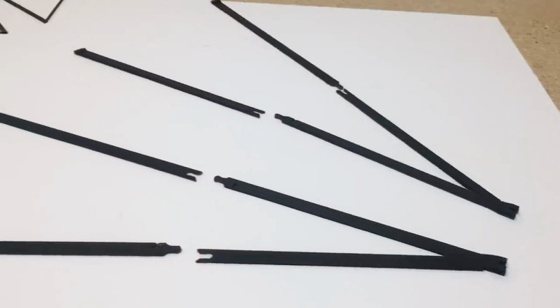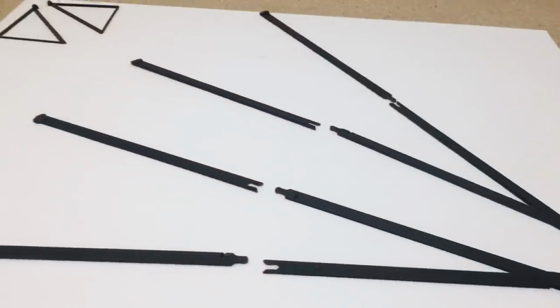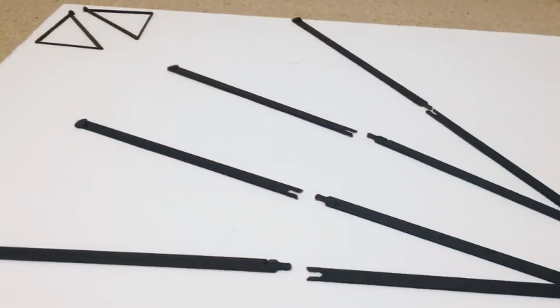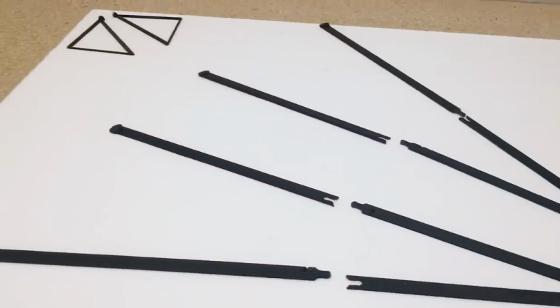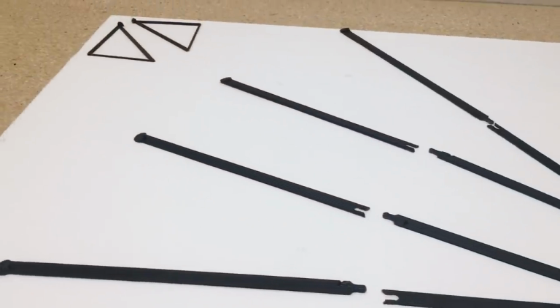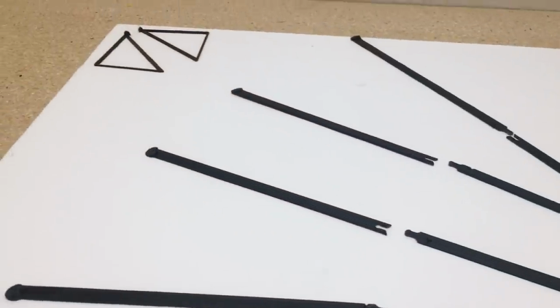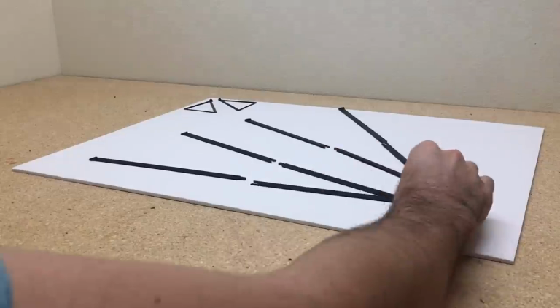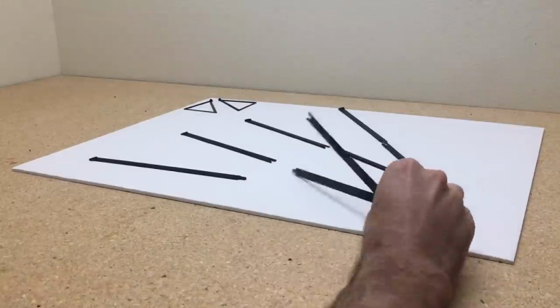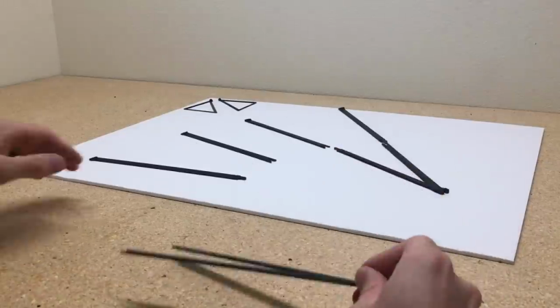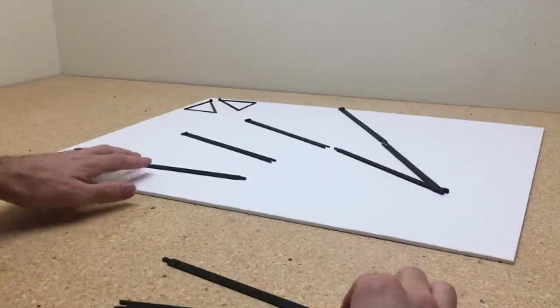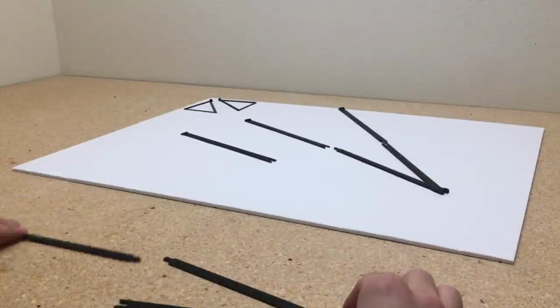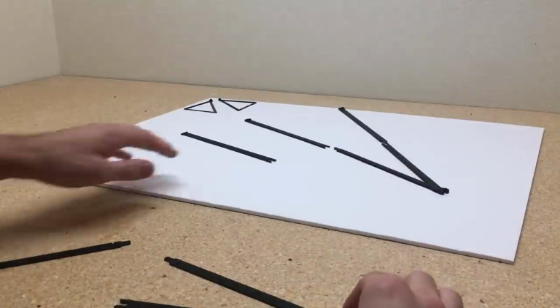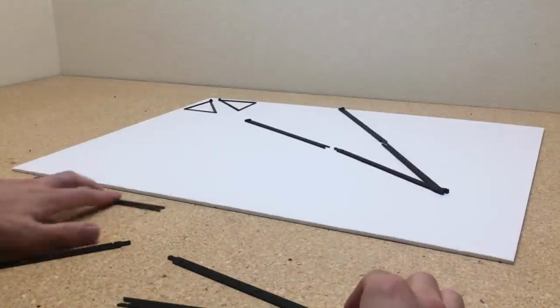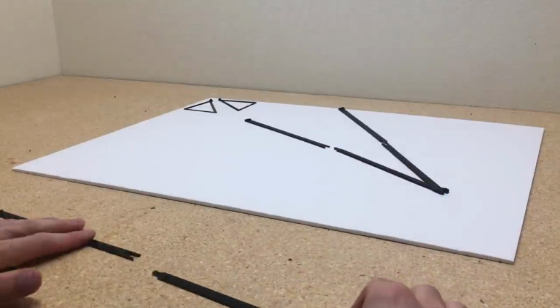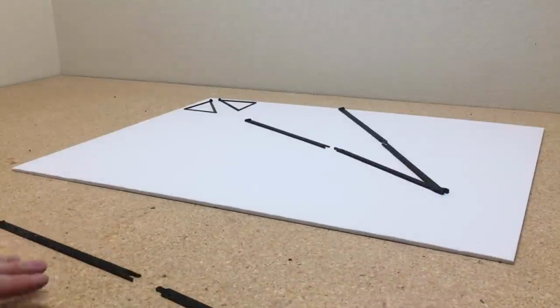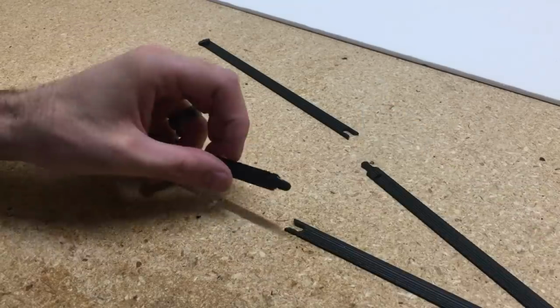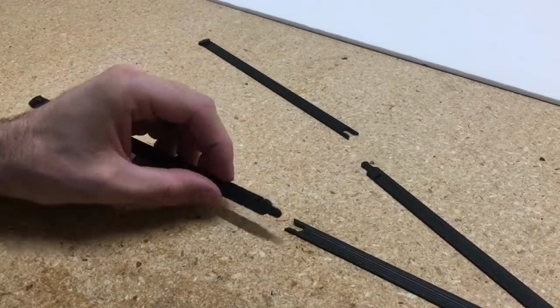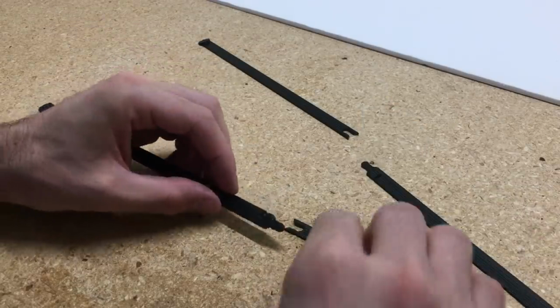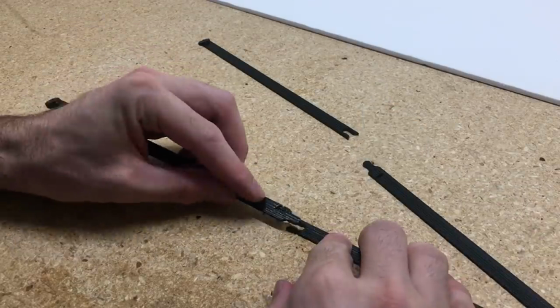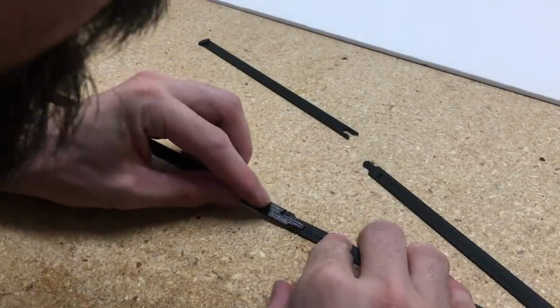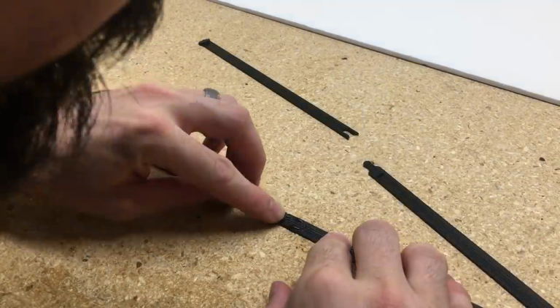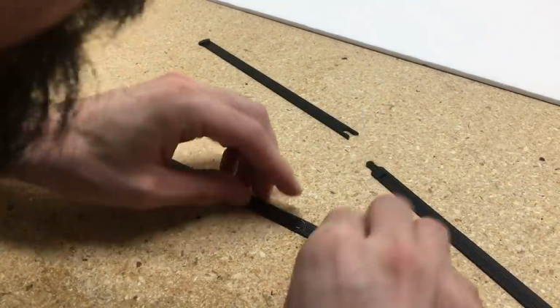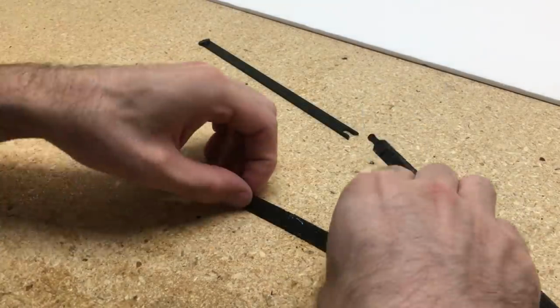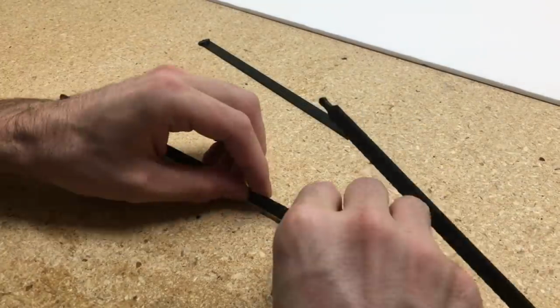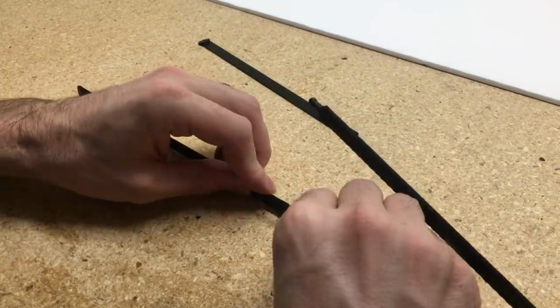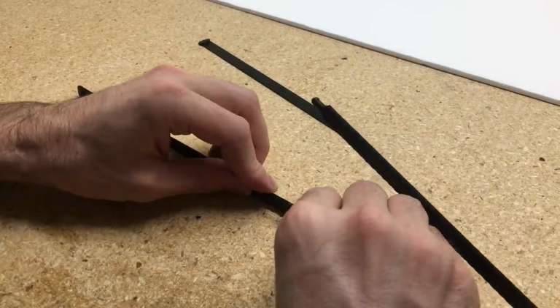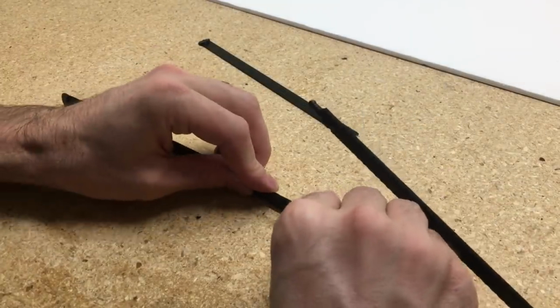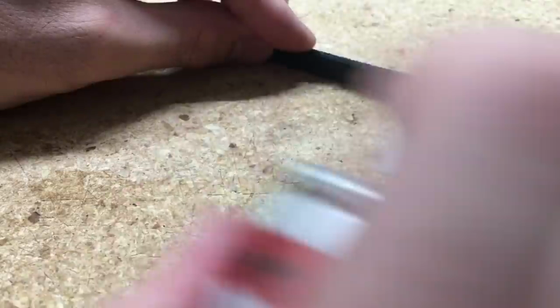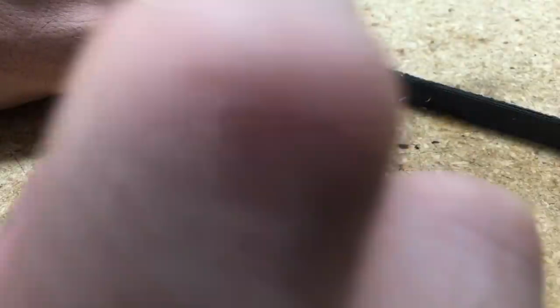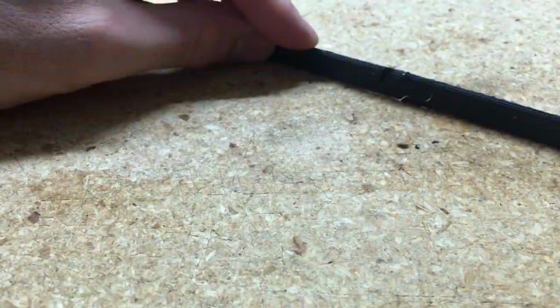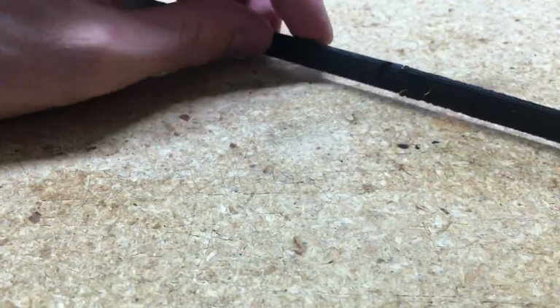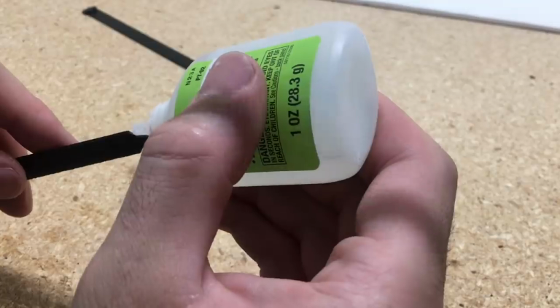The last thing we'll do is add the struts to the wing — pretty self-explanatory. Just glue the pieces on and screw them to the fuselage and the wing.